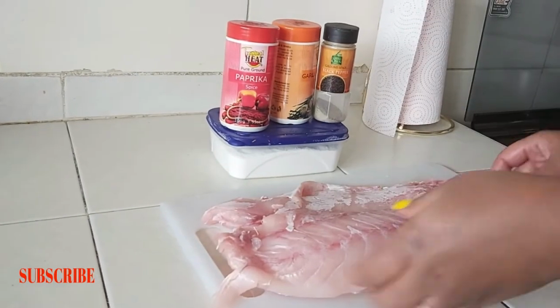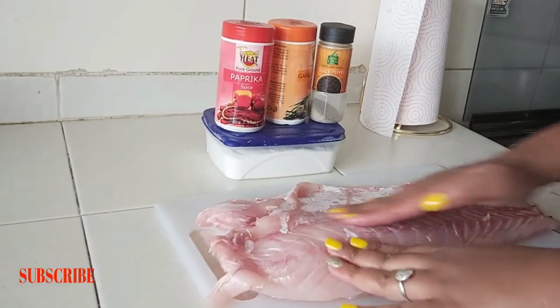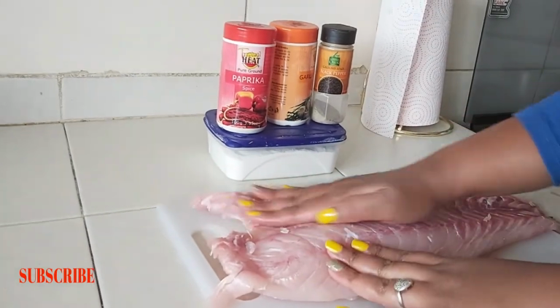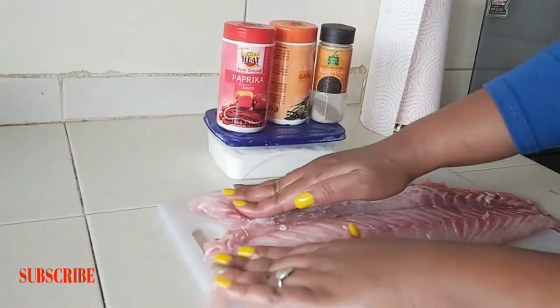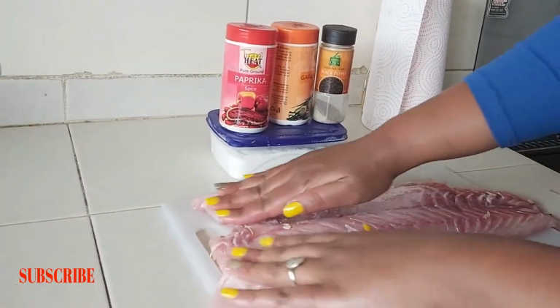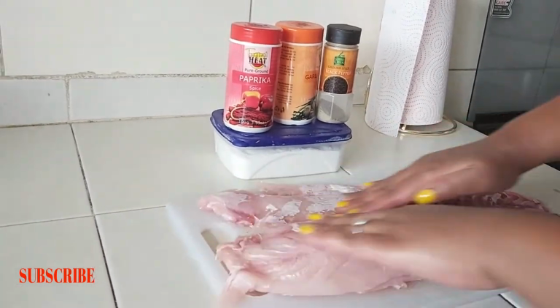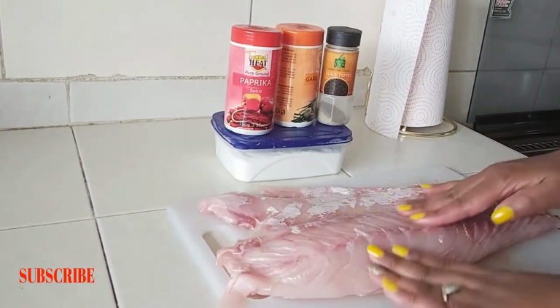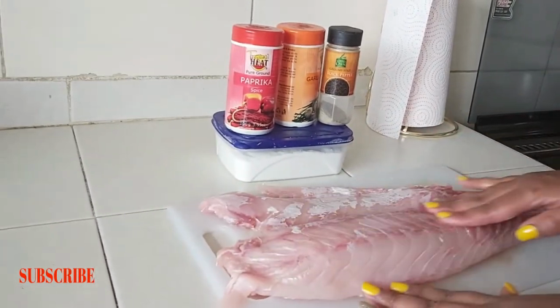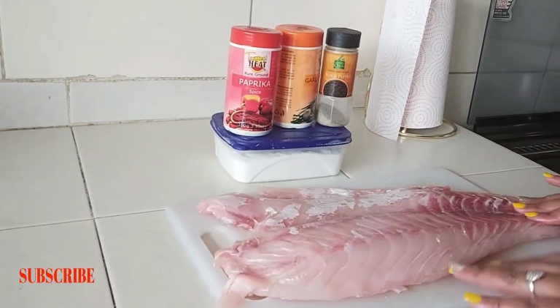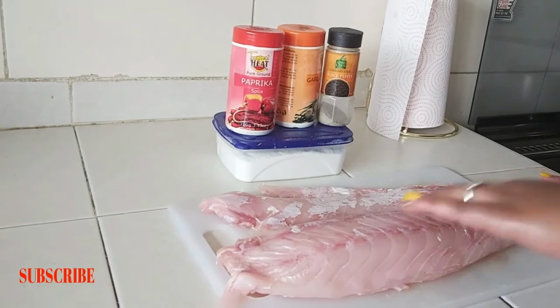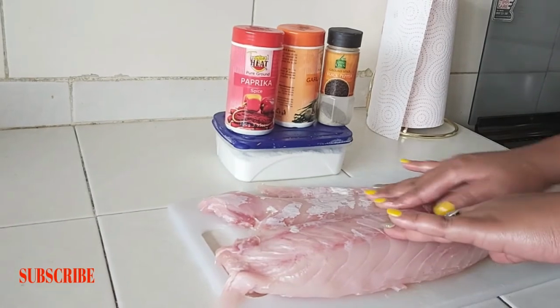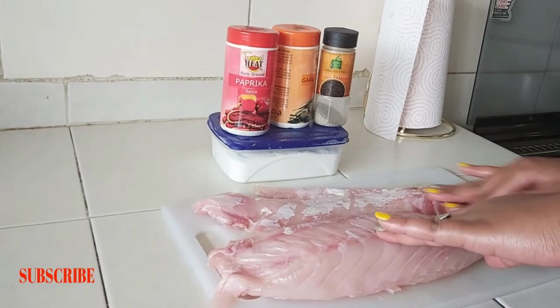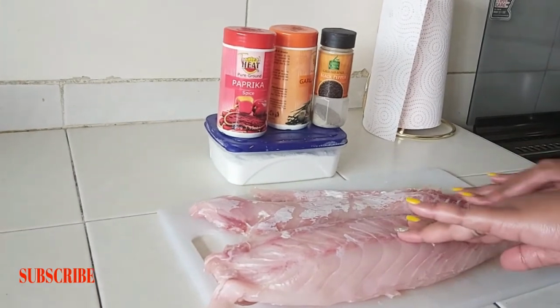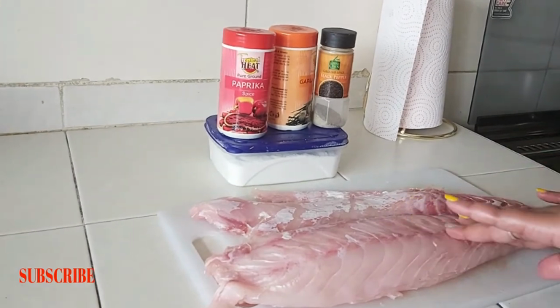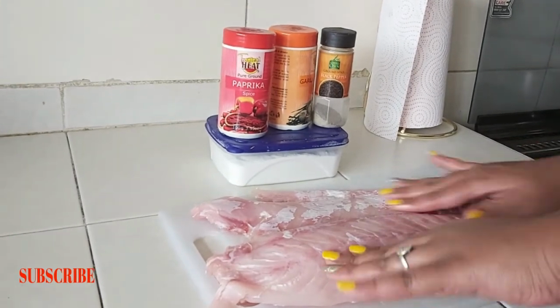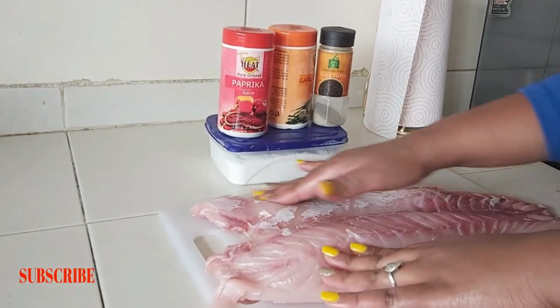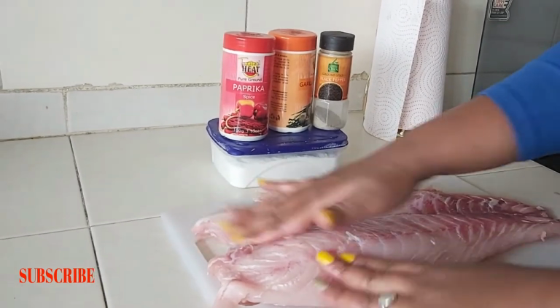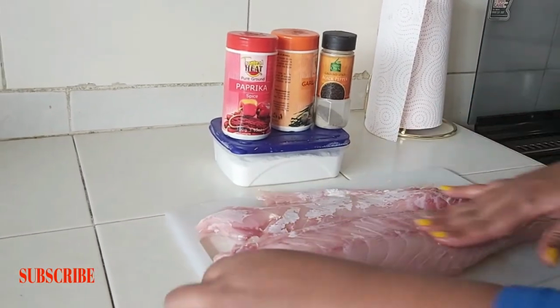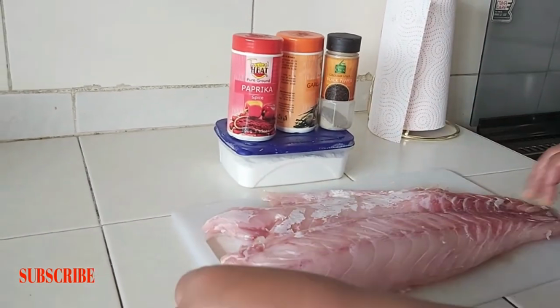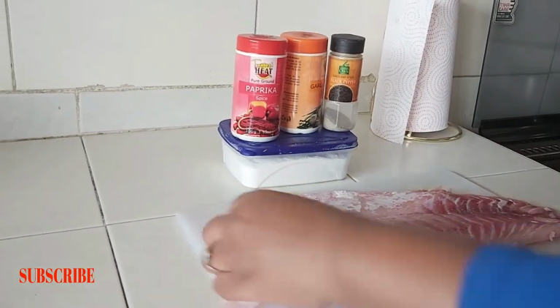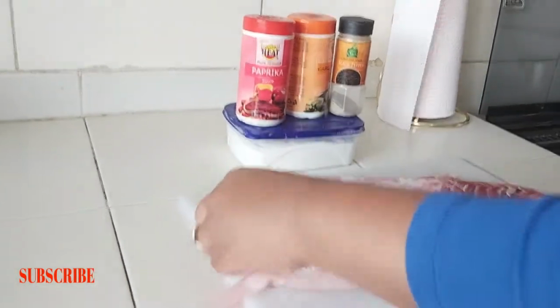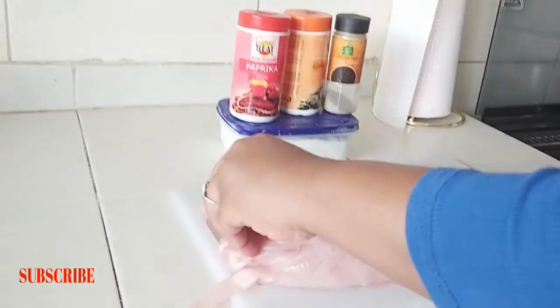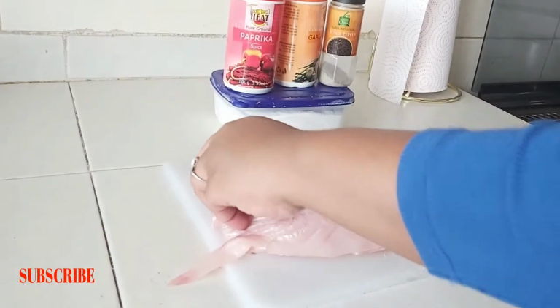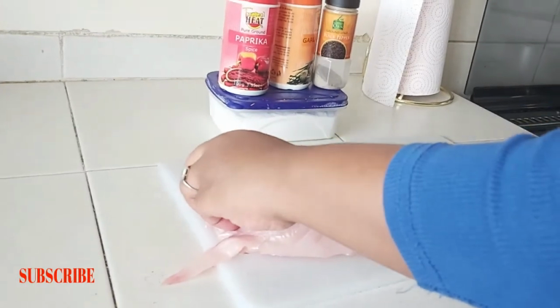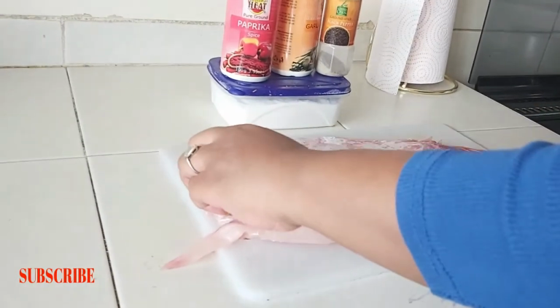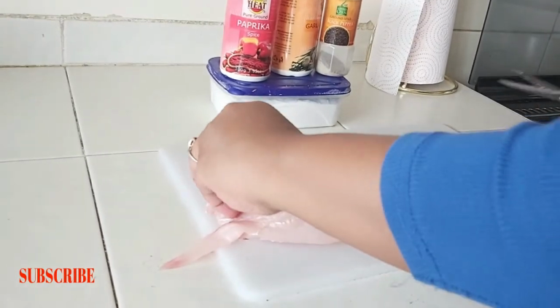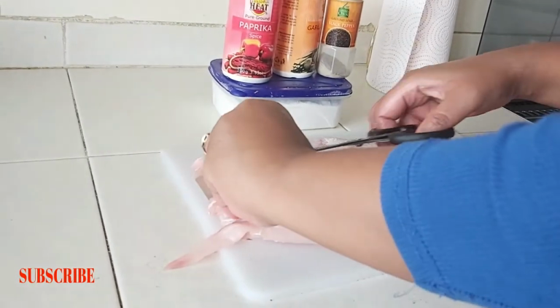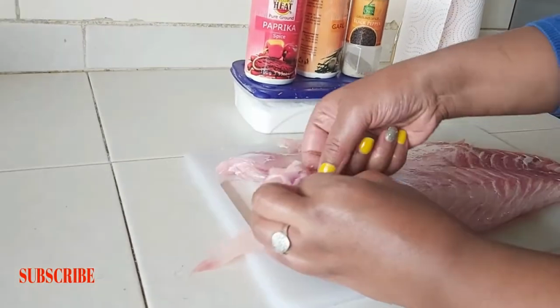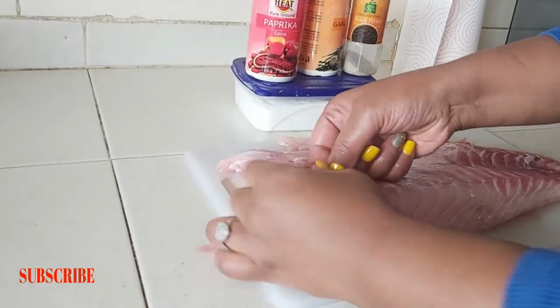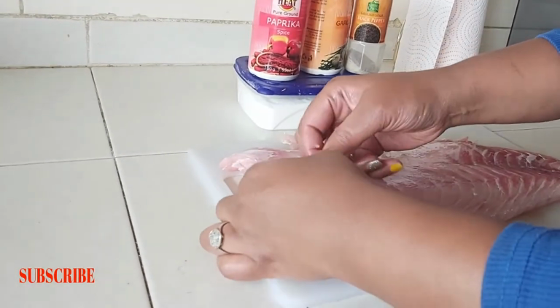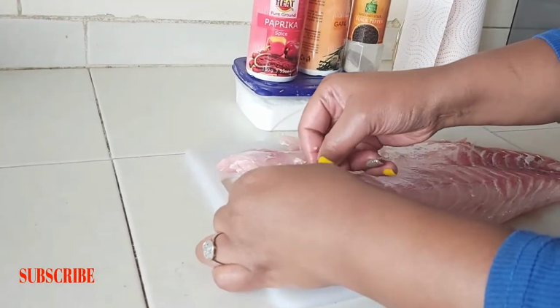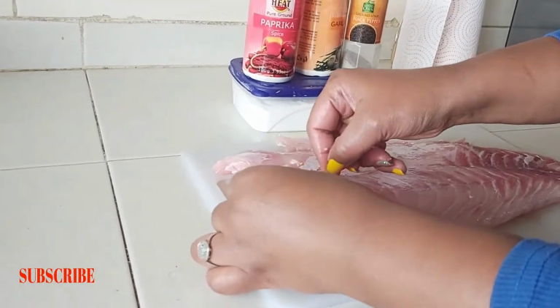We're feeling for any bones within the fish and plucking them out. Our fish does not have many bones — oh, there's one. Slowly remove it.